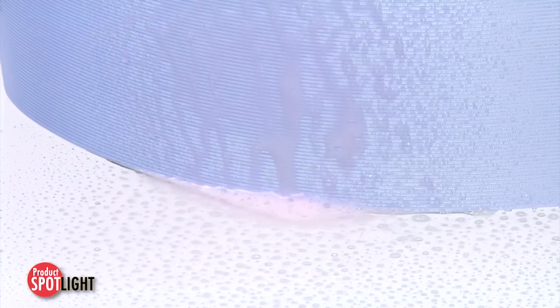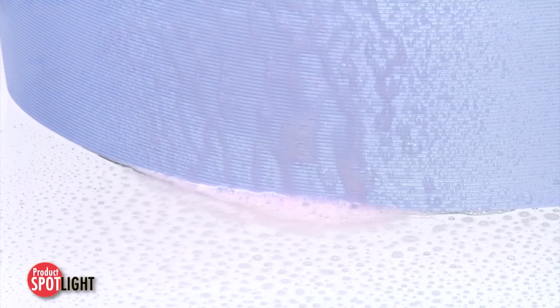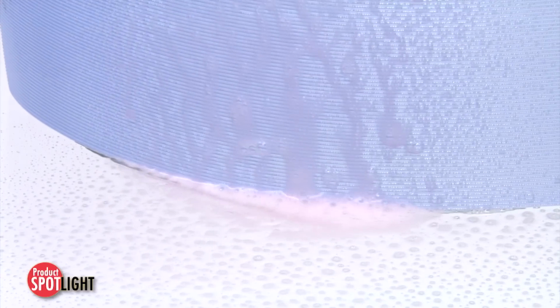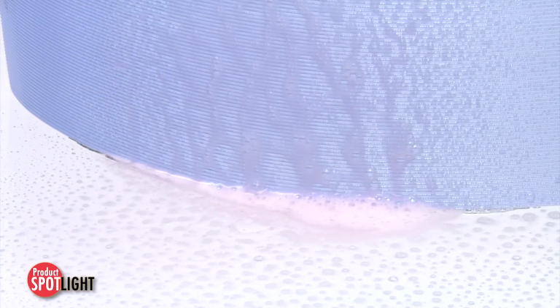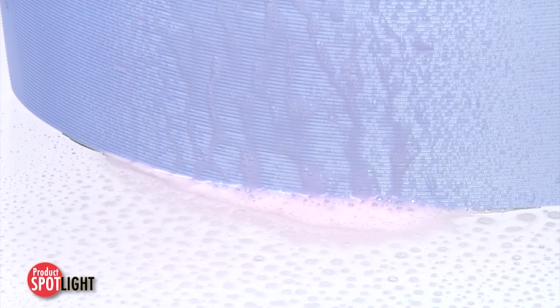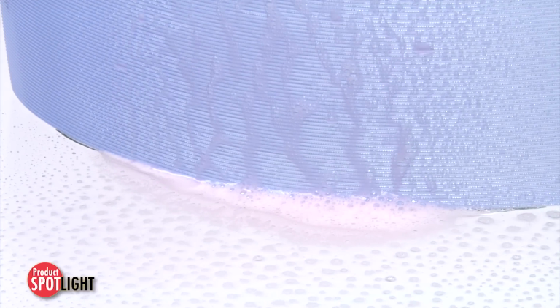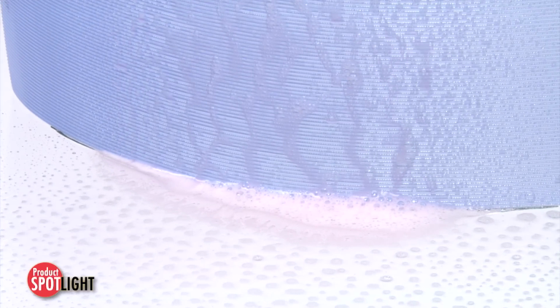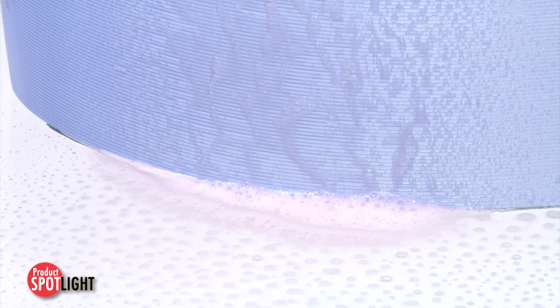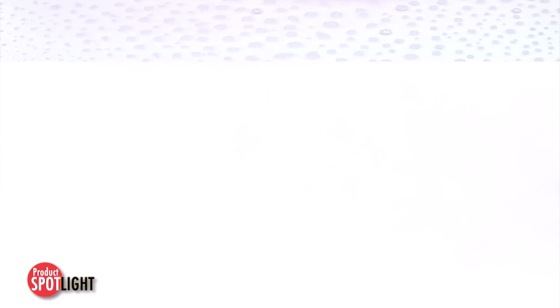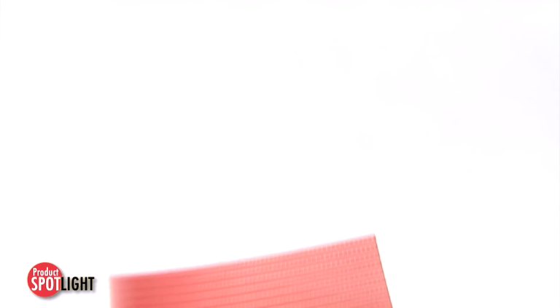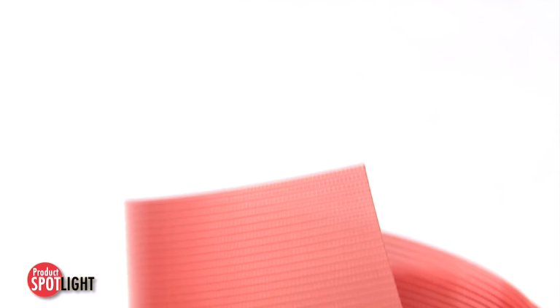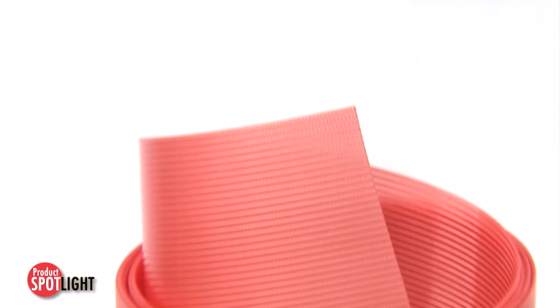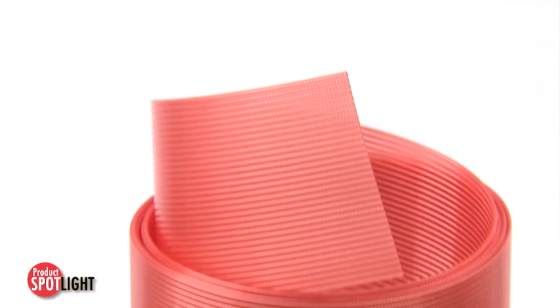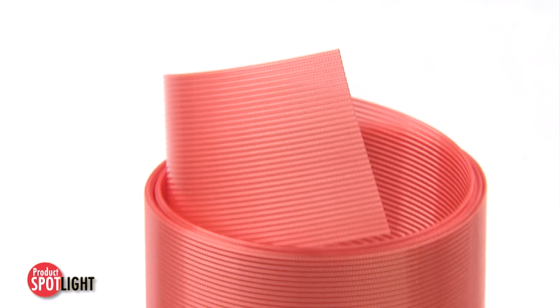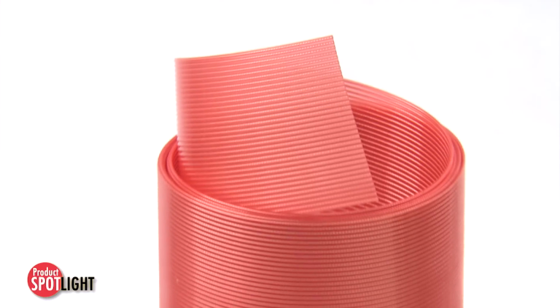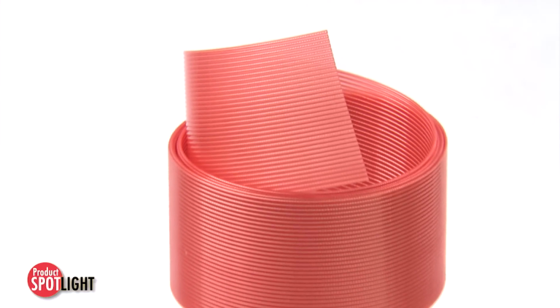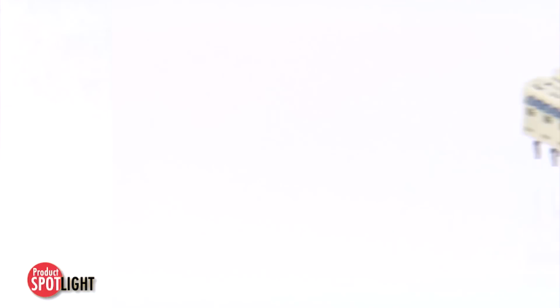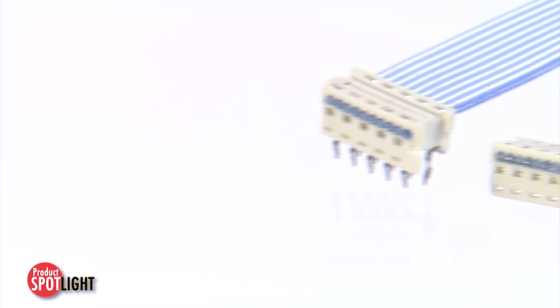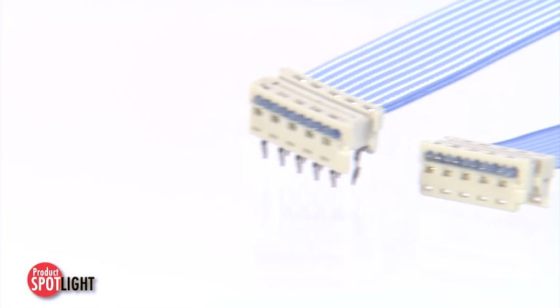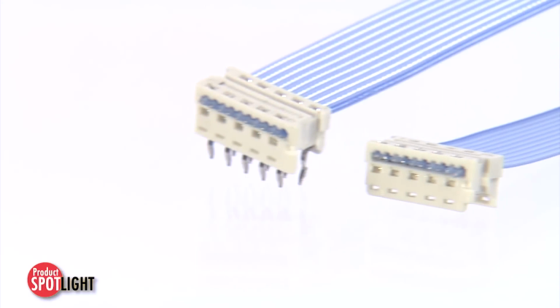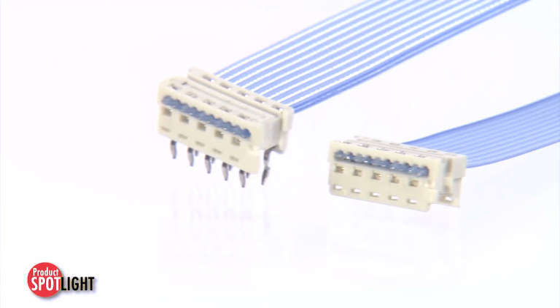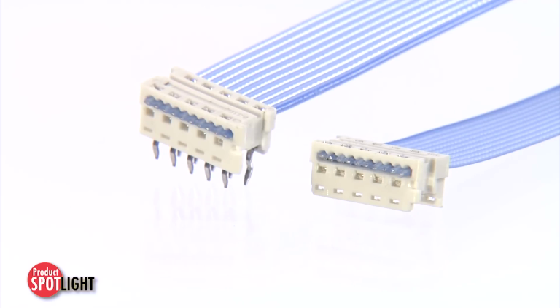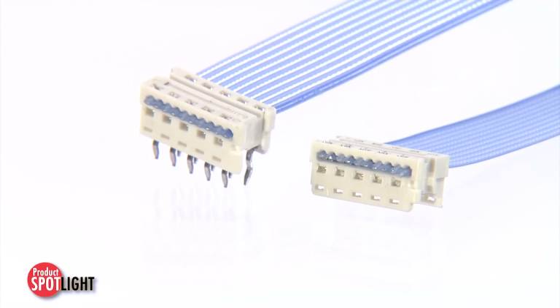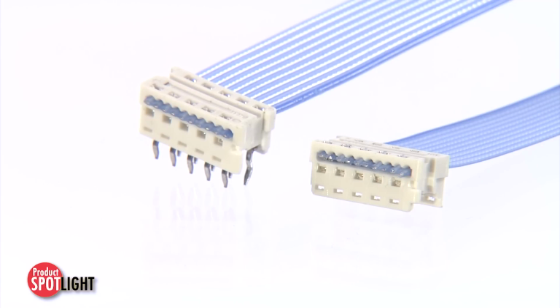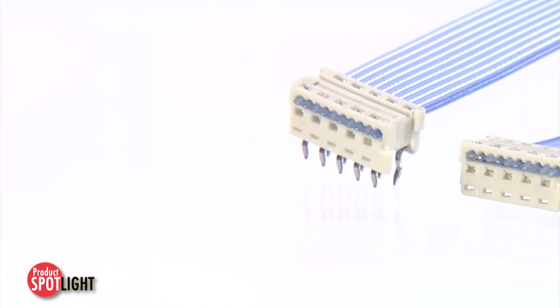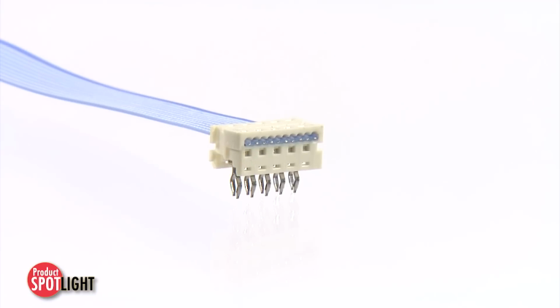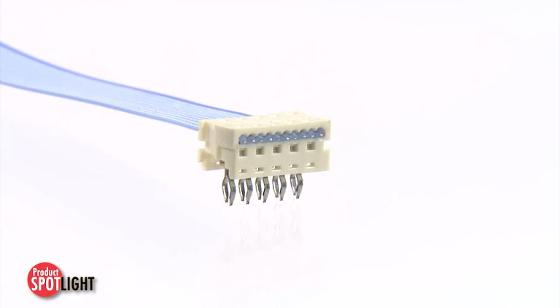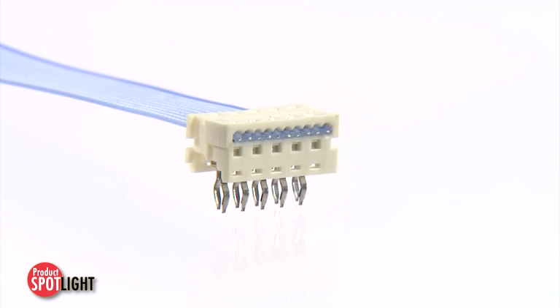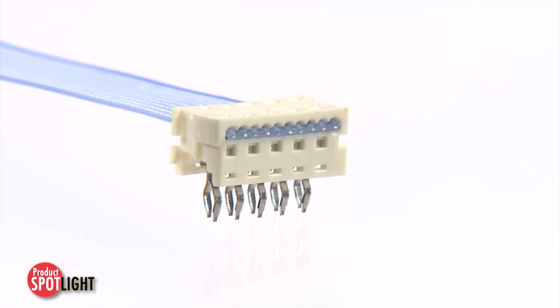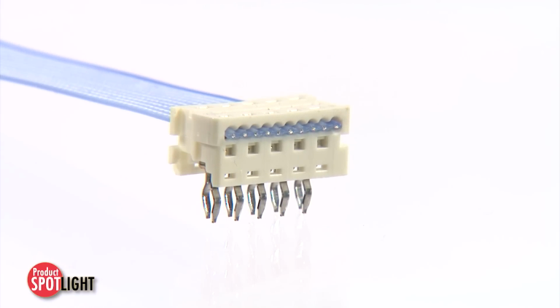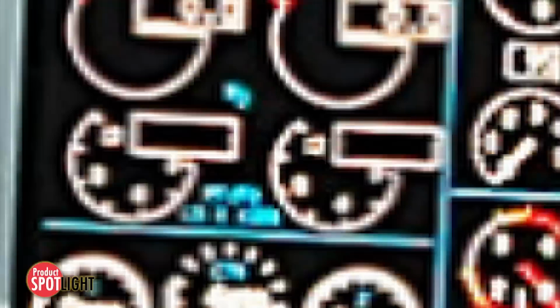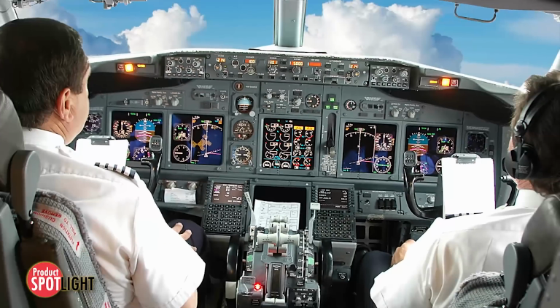In addition to handling harsh environments, the Temflex FEP Flat Ribbon Cable can also be mass terminated using a conventional insulation displacement termination connector technology.